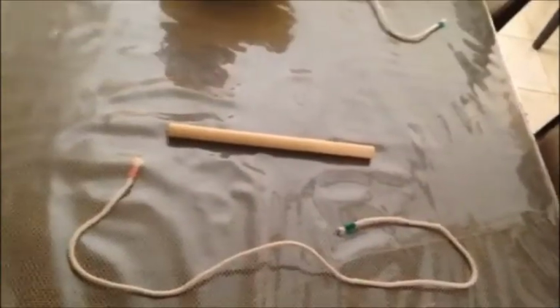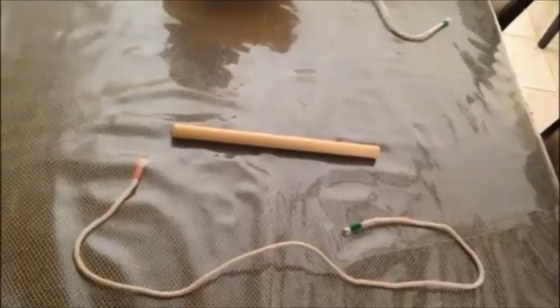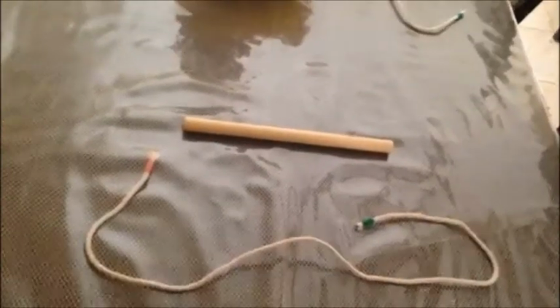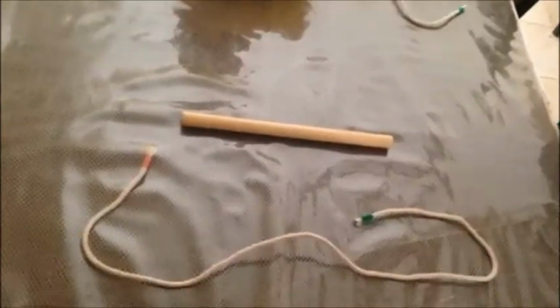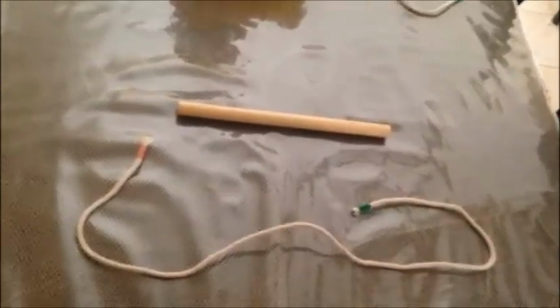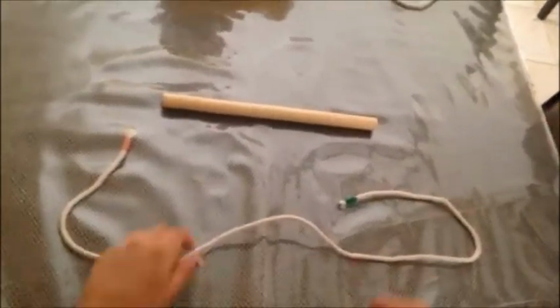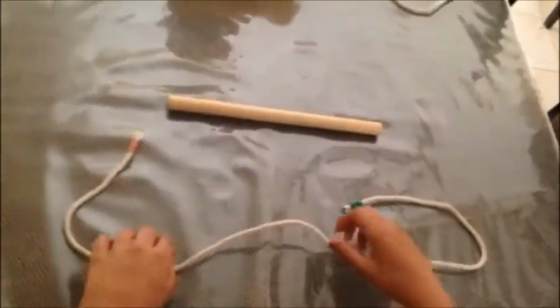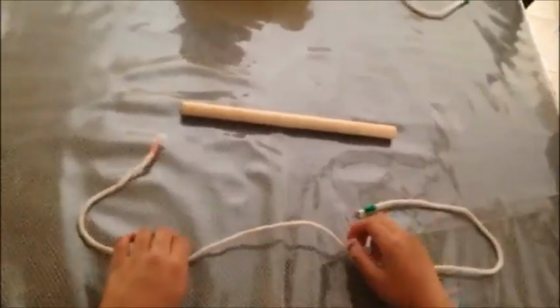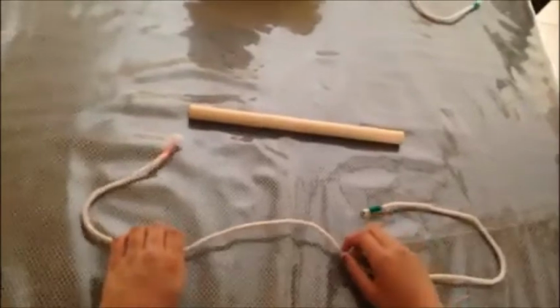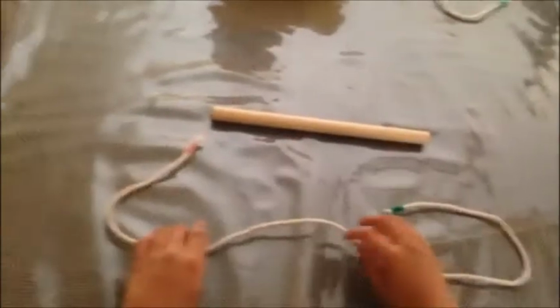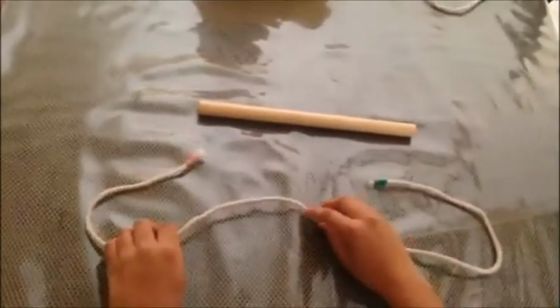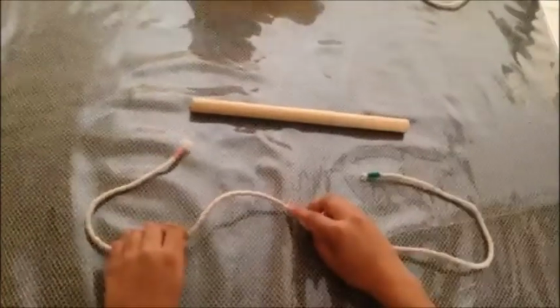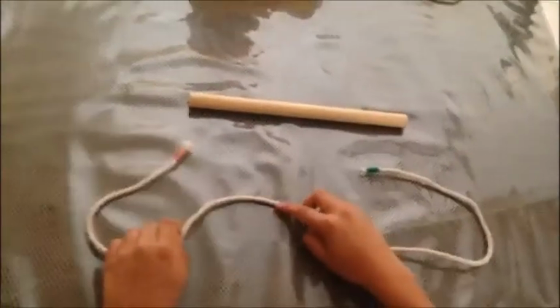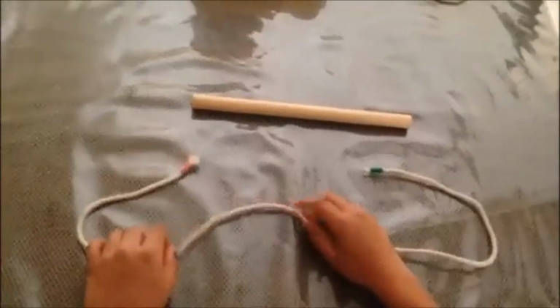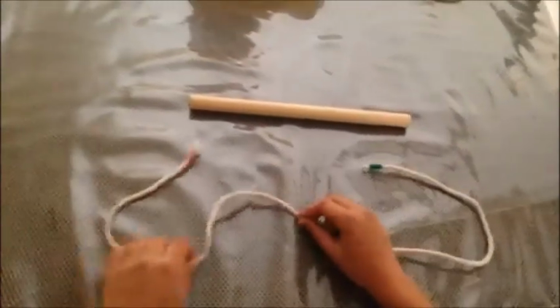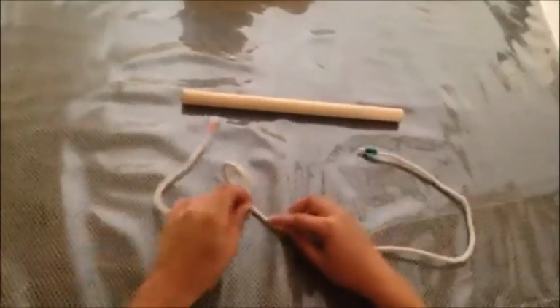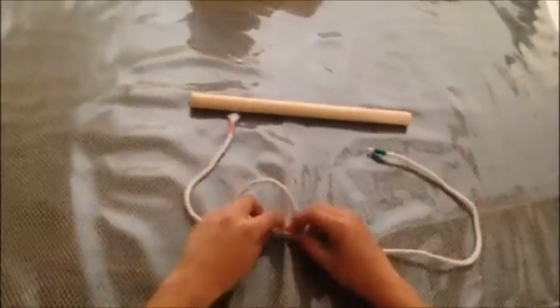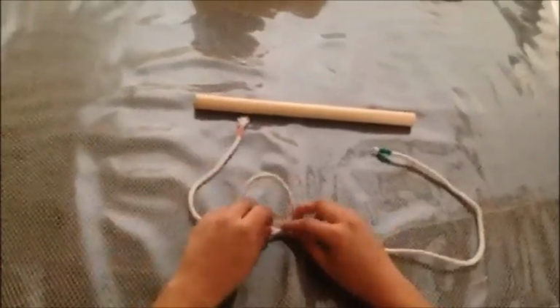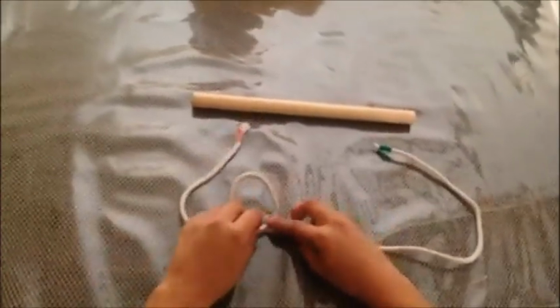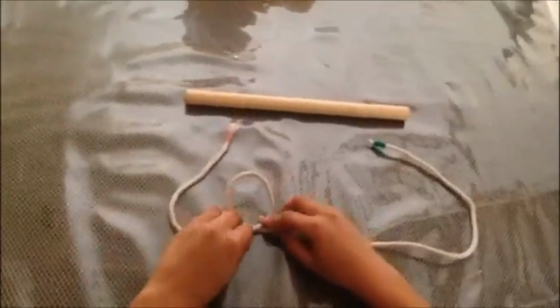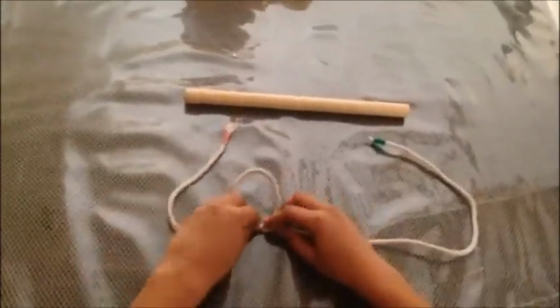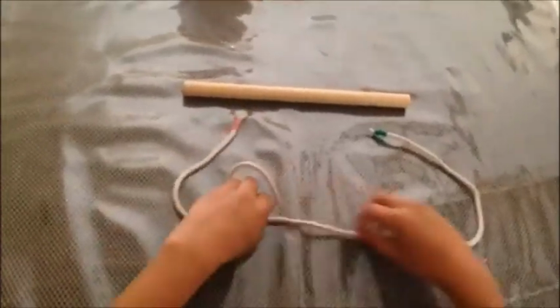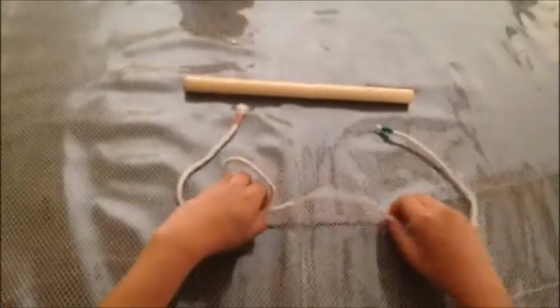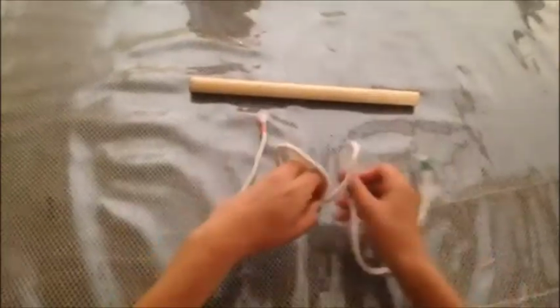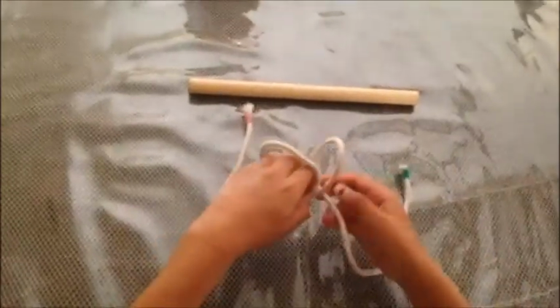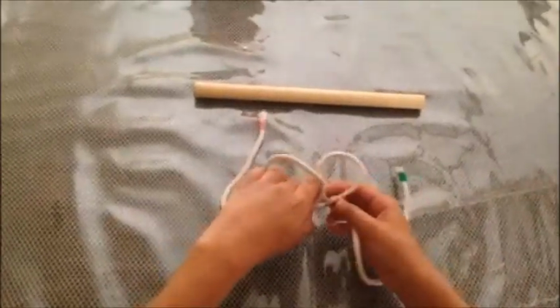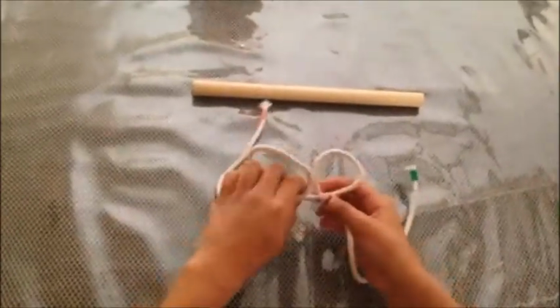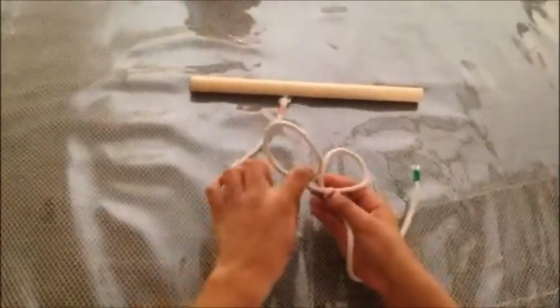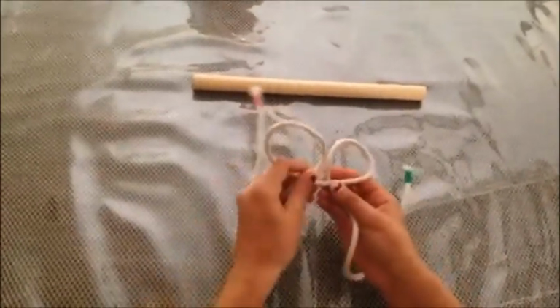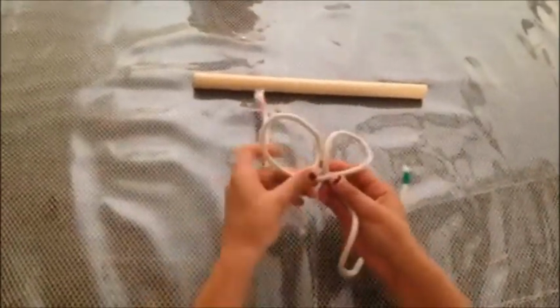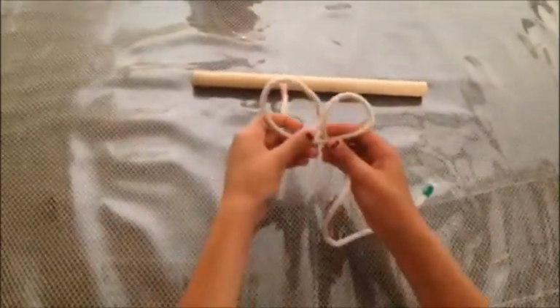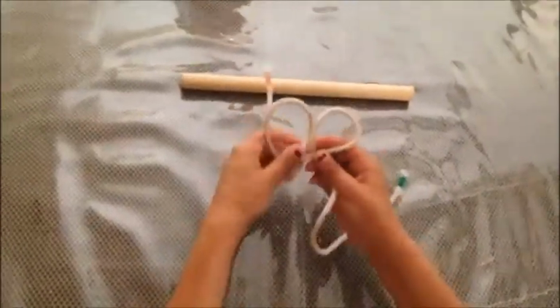This is a clove hitch which uses loops that go over the top. So you take your rope and you make two loops — one that's in the front, and one that is in the back. And it should look something like this.